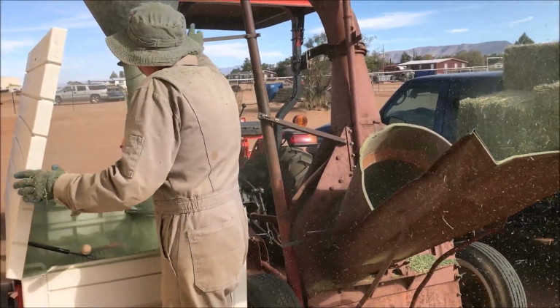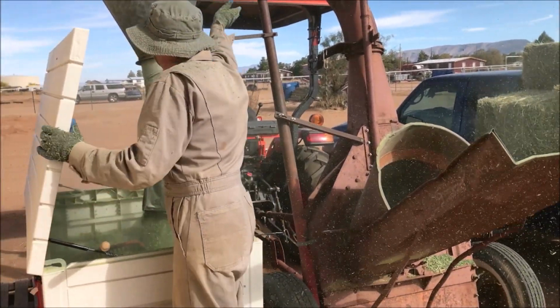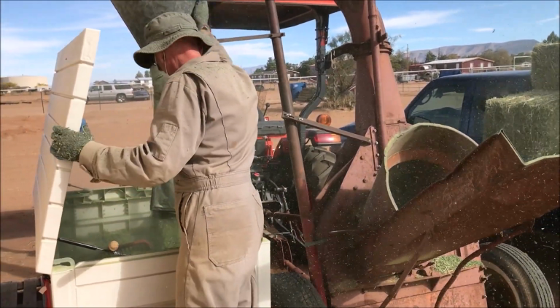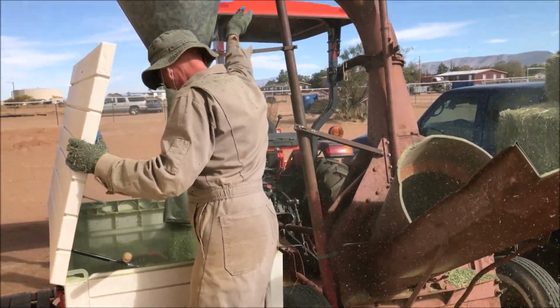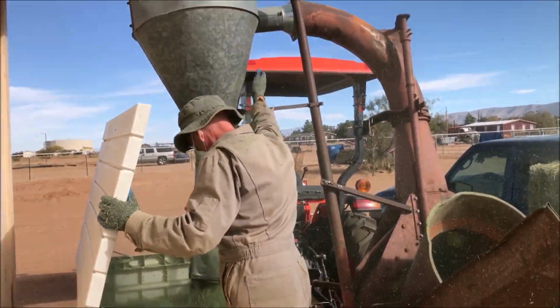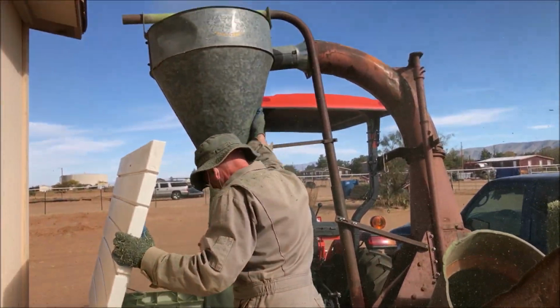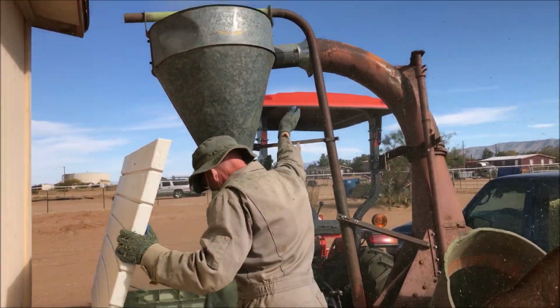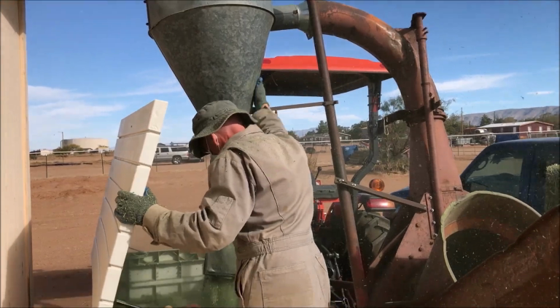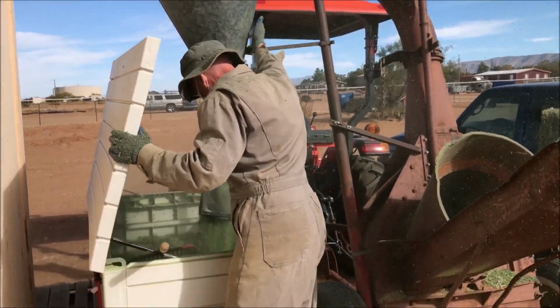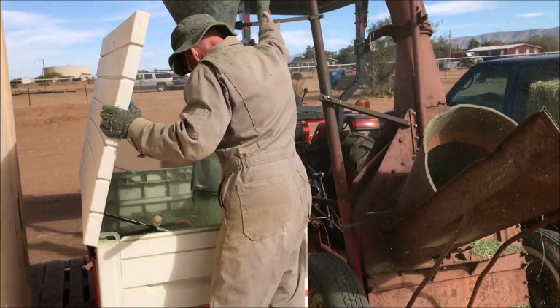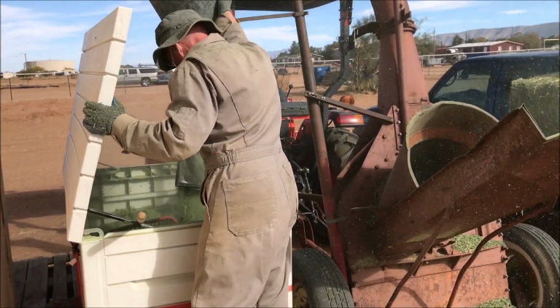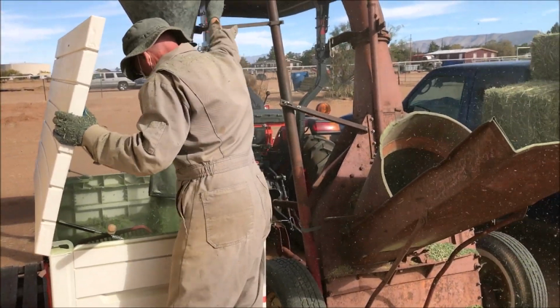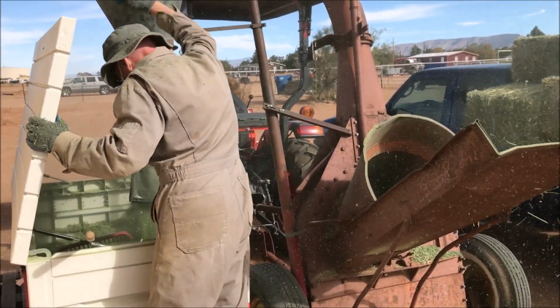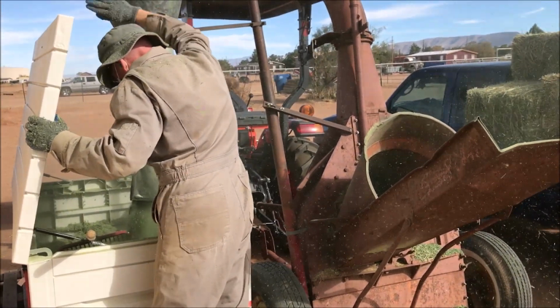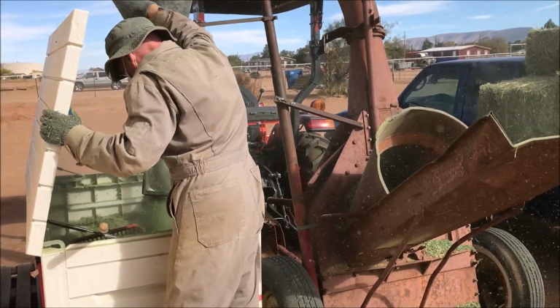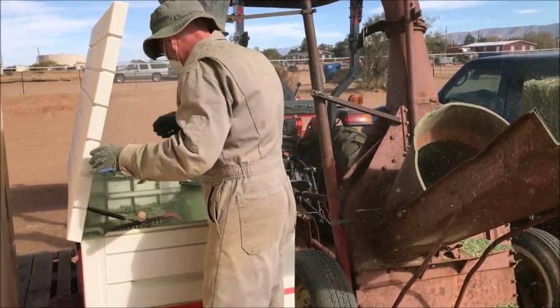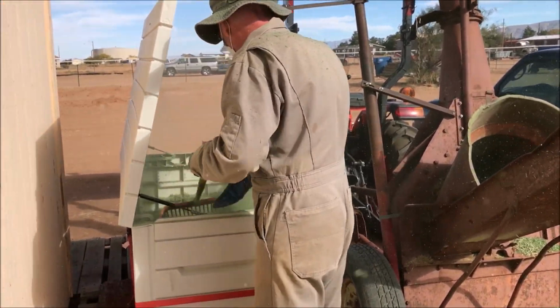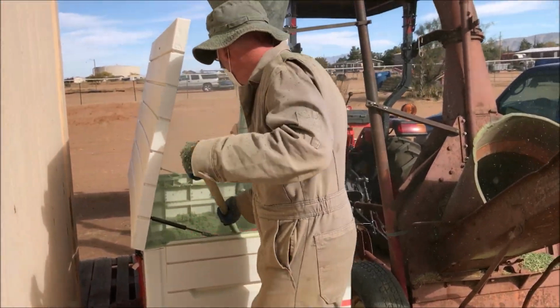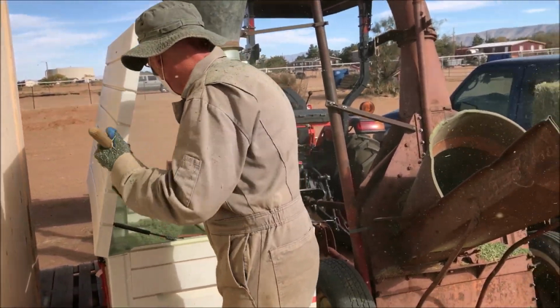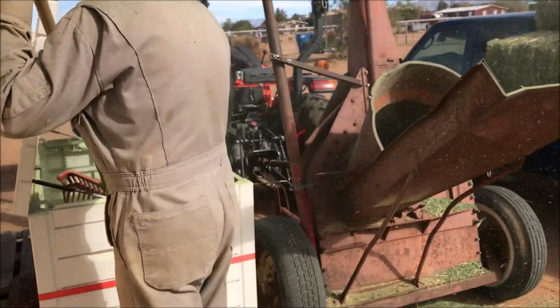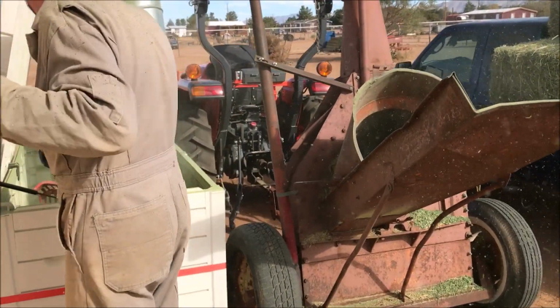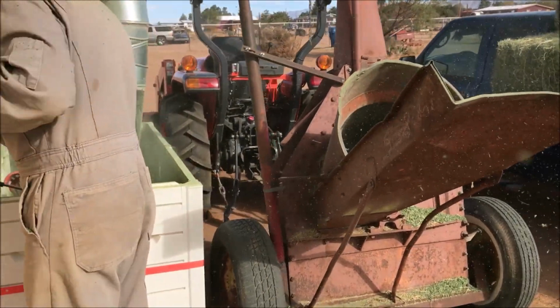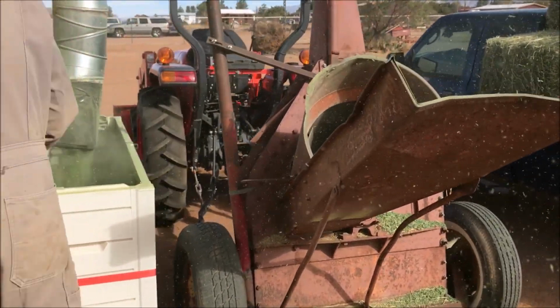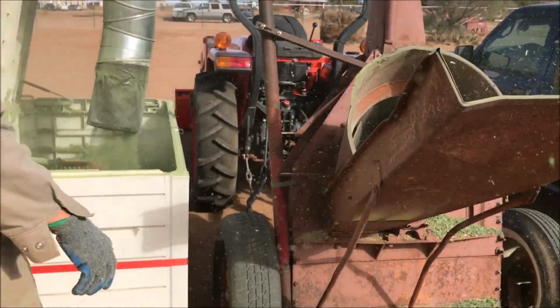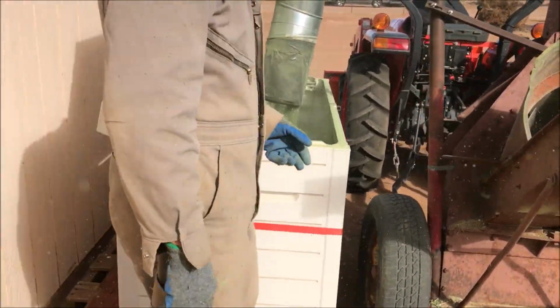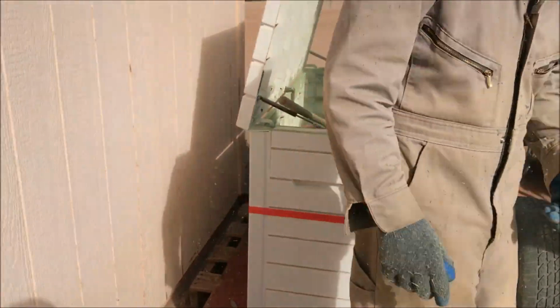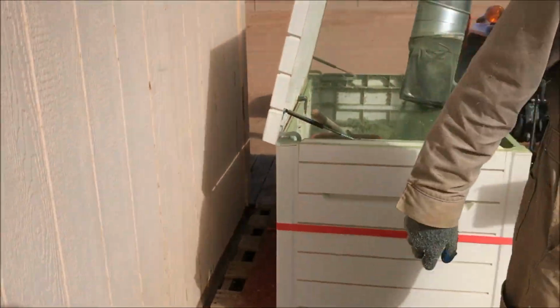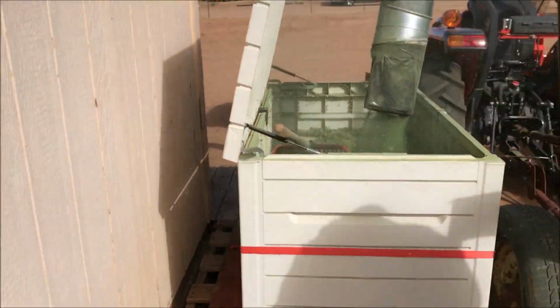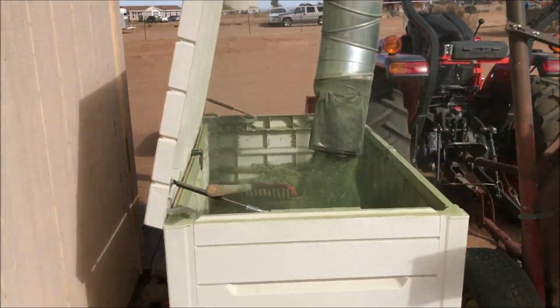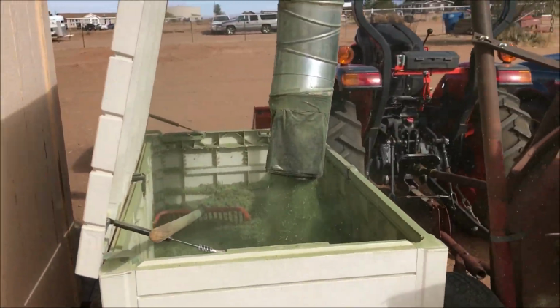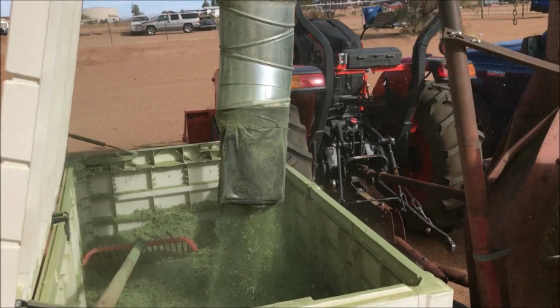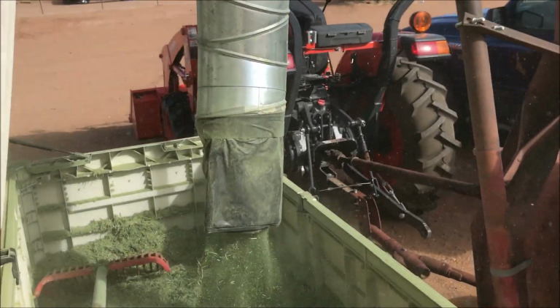Only alfalfa would work in our machine — it's the only thing that does work because the grass just swirls around and doesn't chop. But the alfalfa is what we need for these horses that are toothless and have to have food that's sort of pre-chewed.